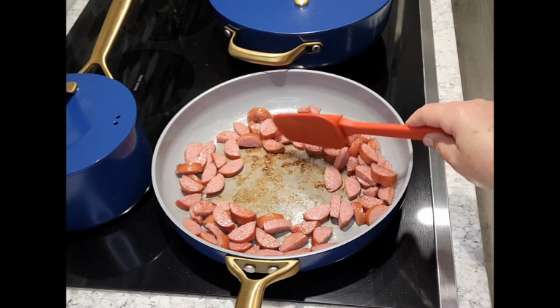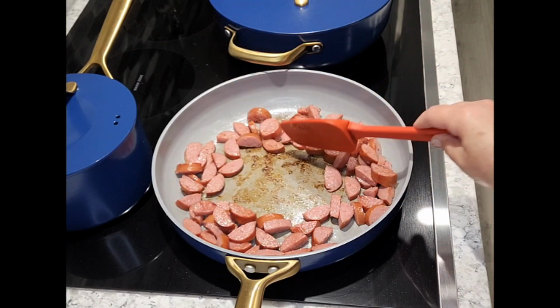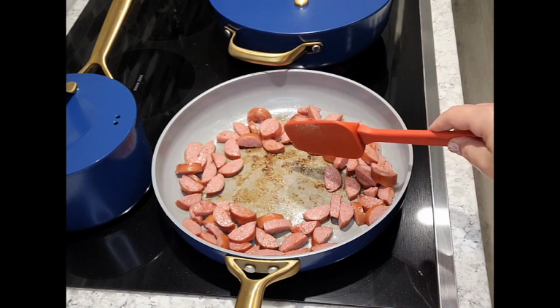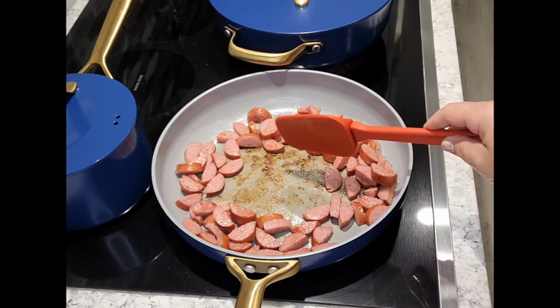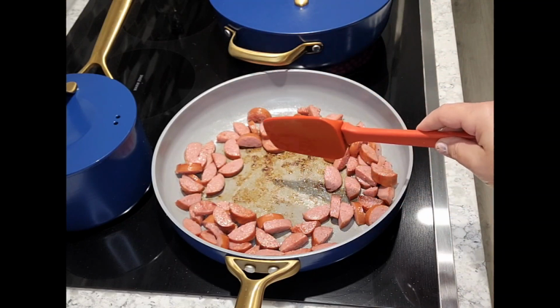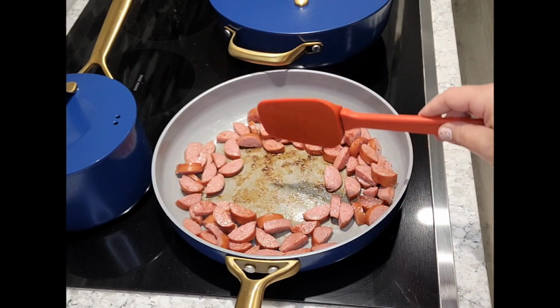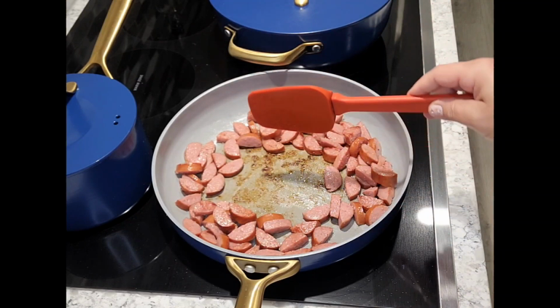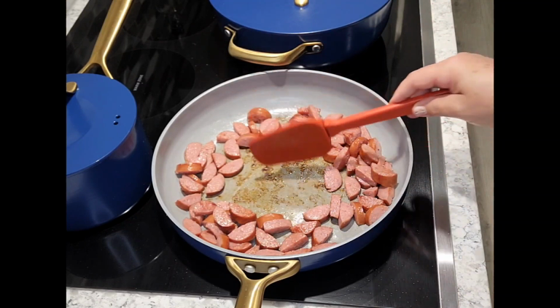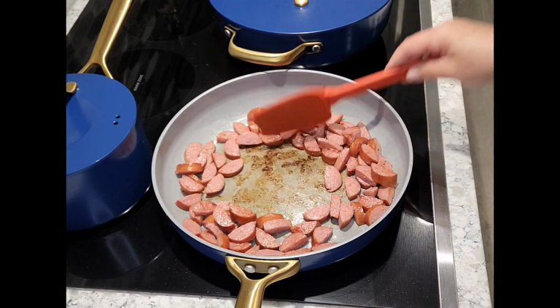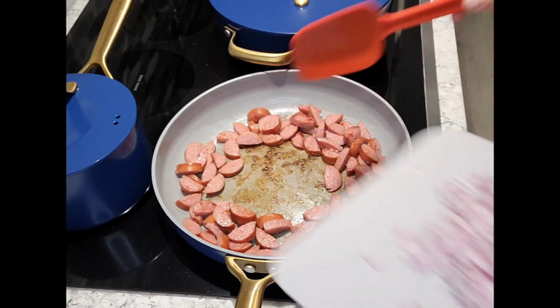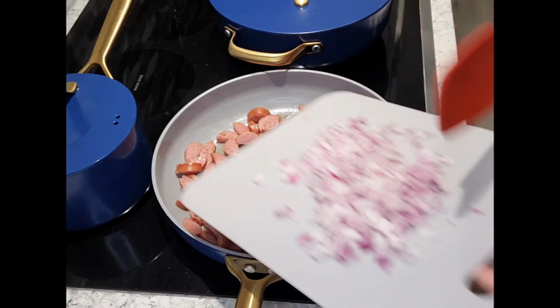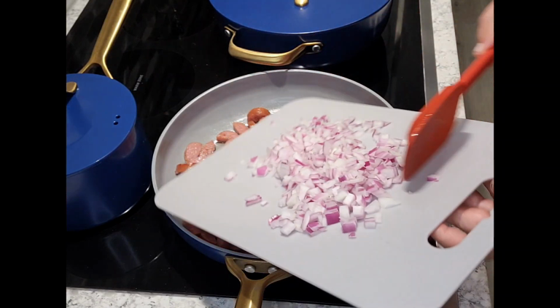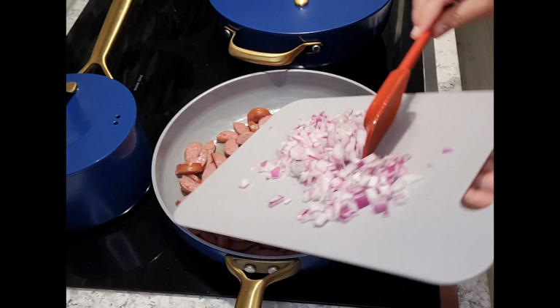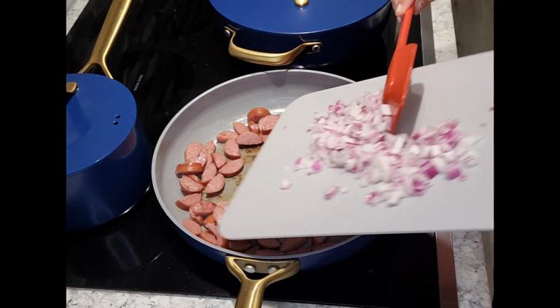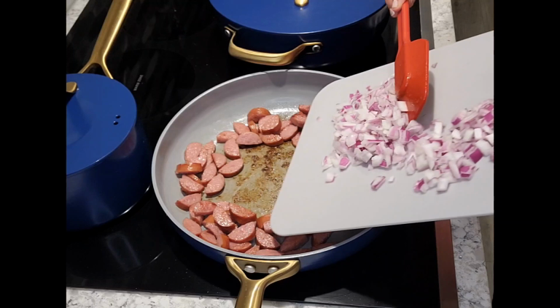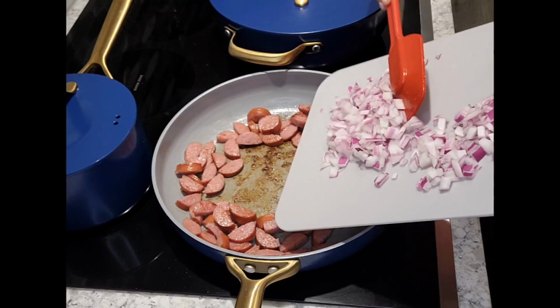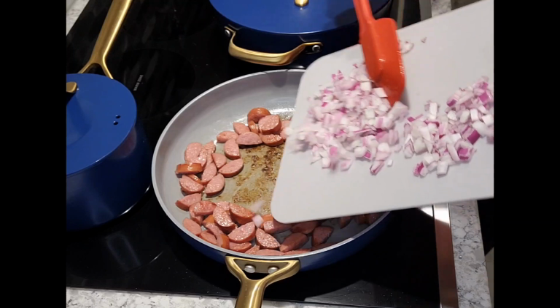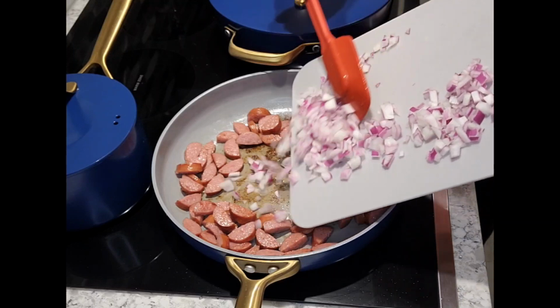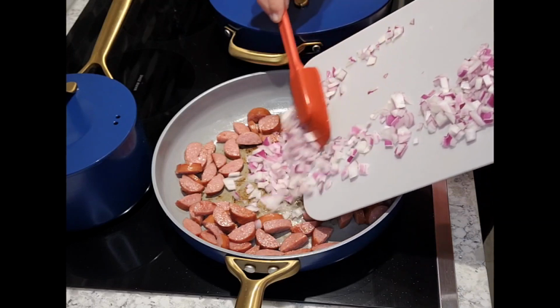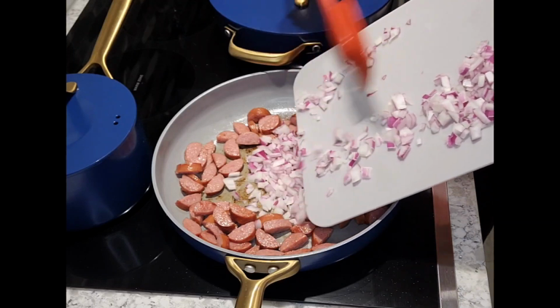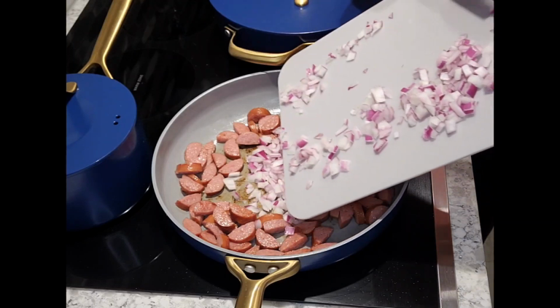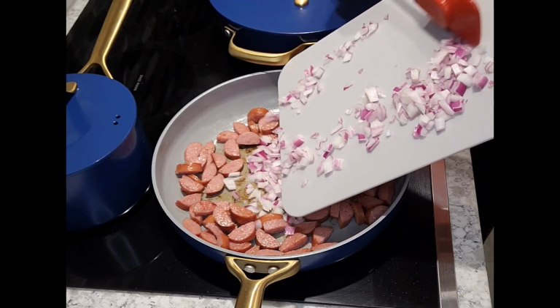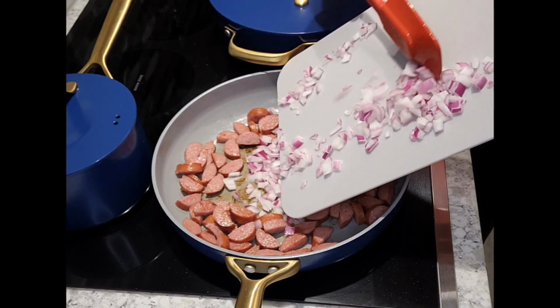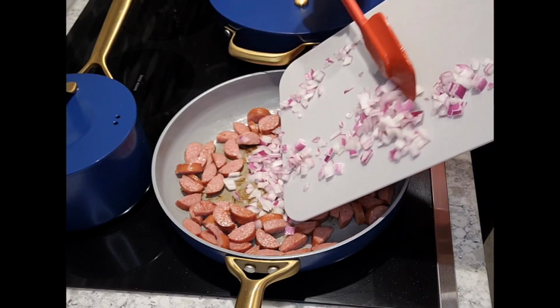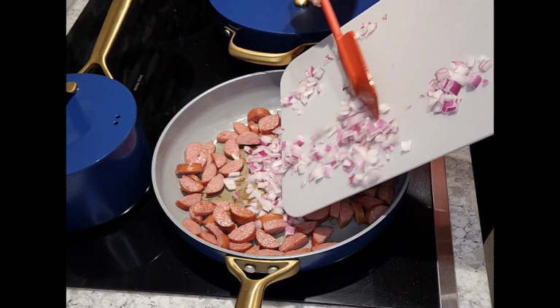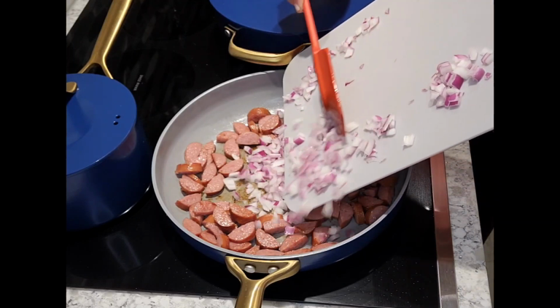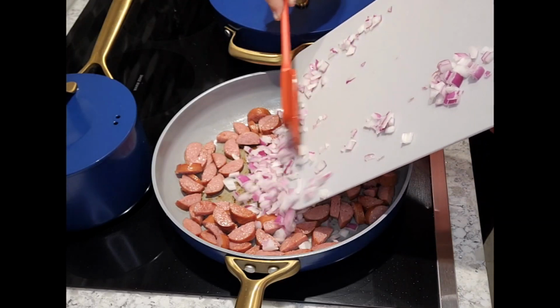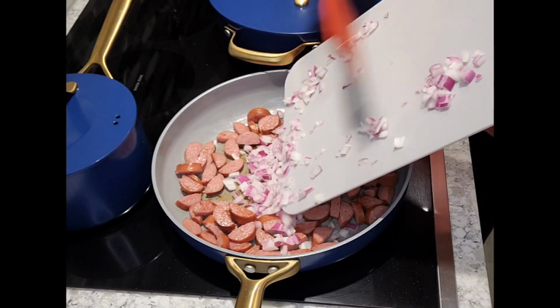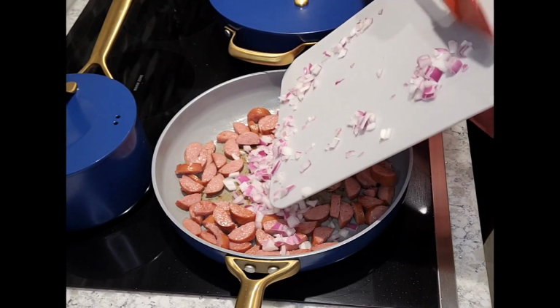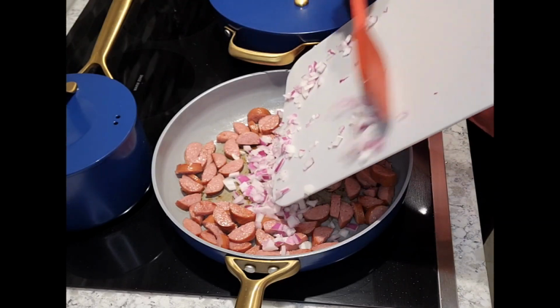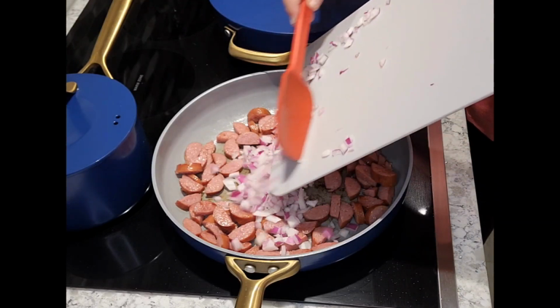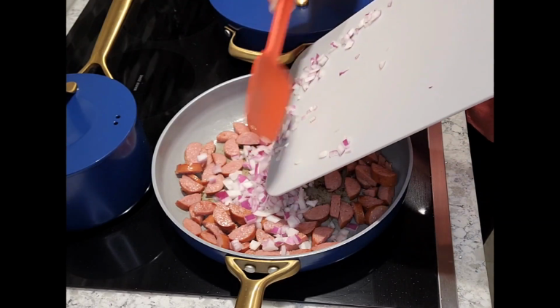You're then going to brown your sausage and go ahead and add your onions in the center and cook those through until they're translucent.